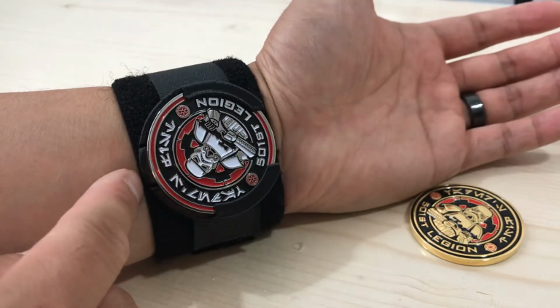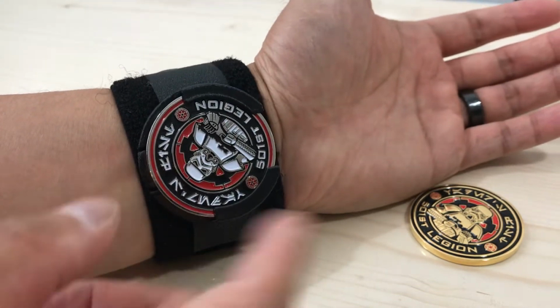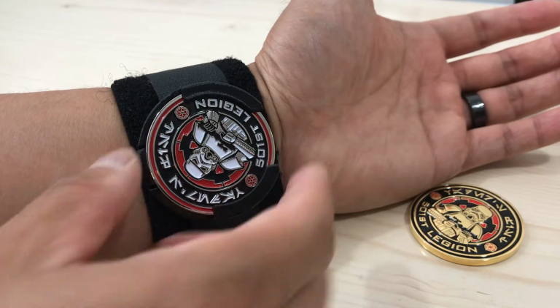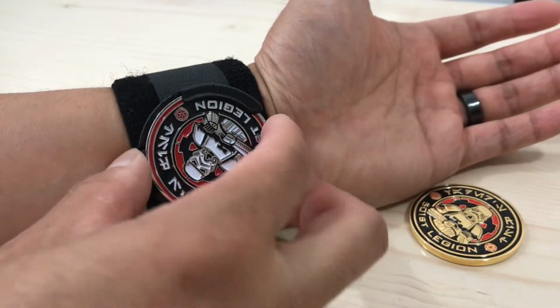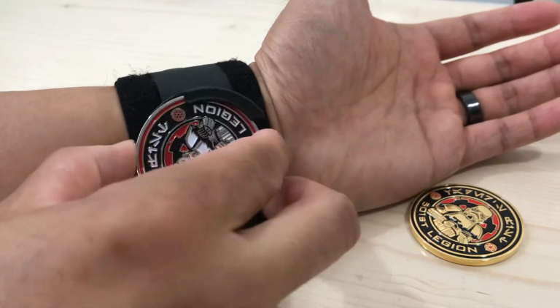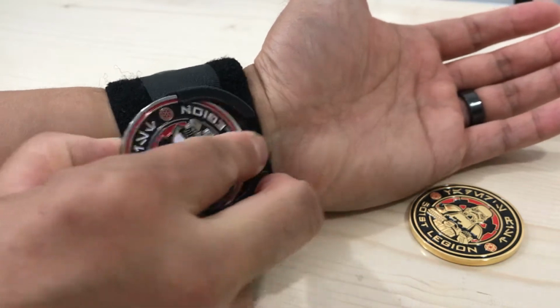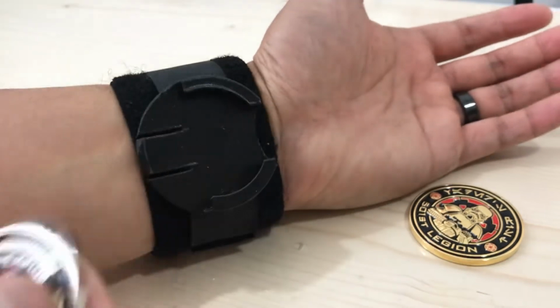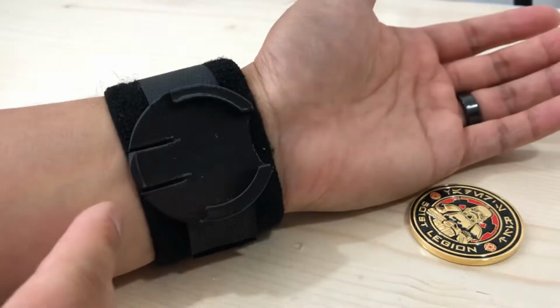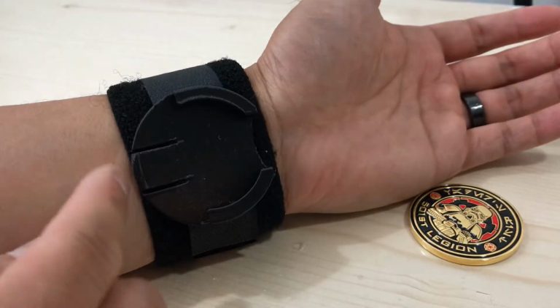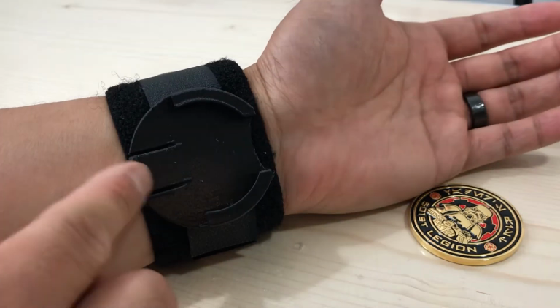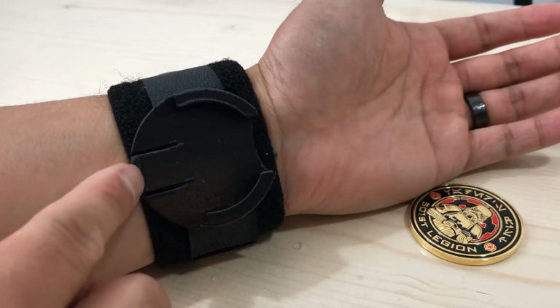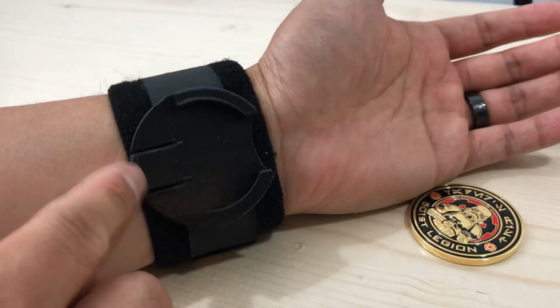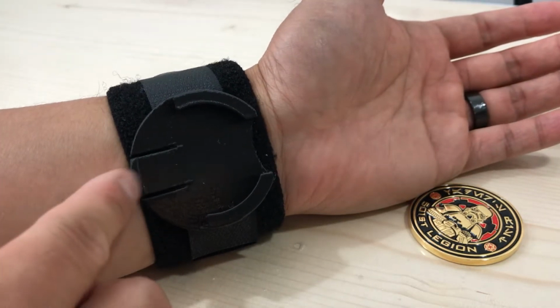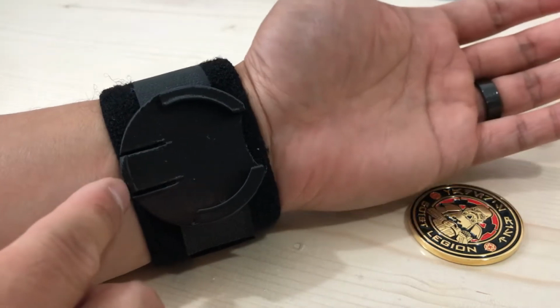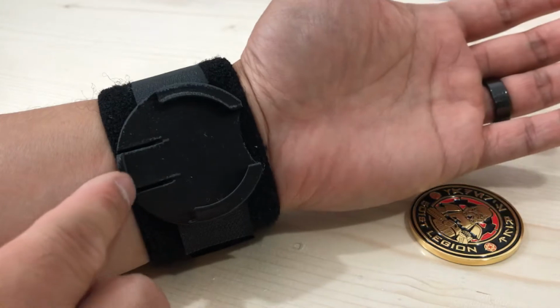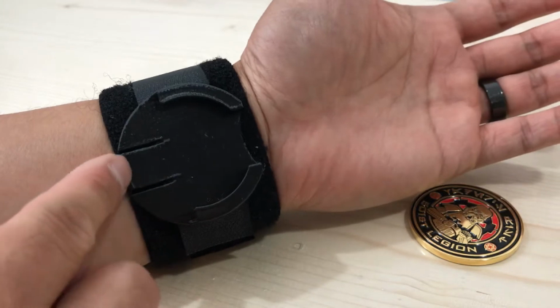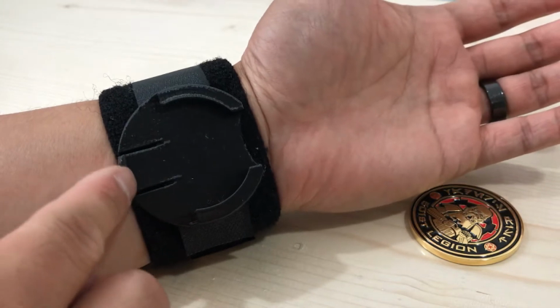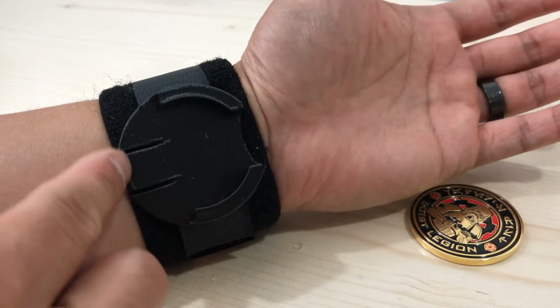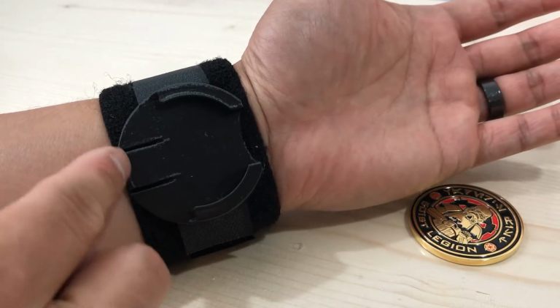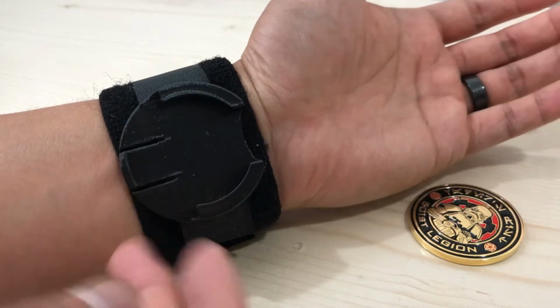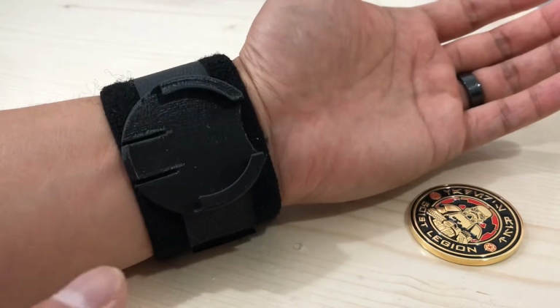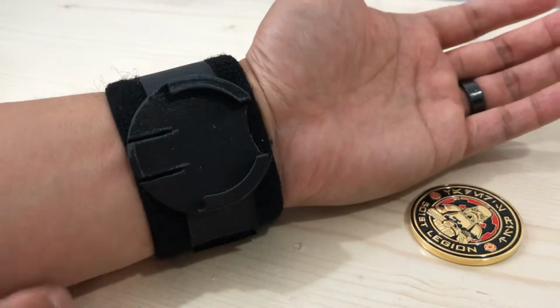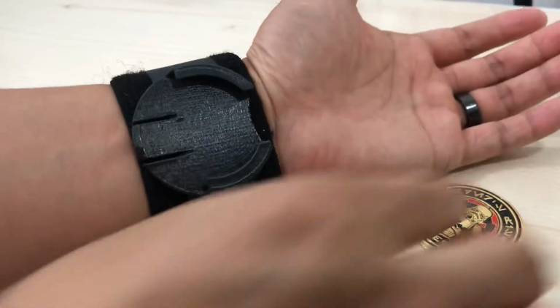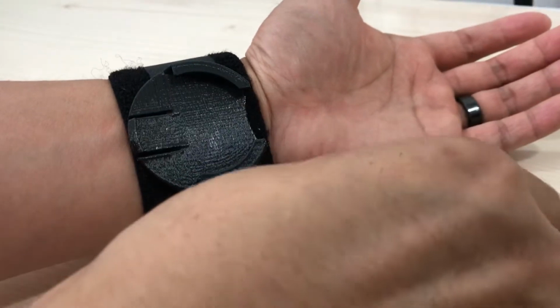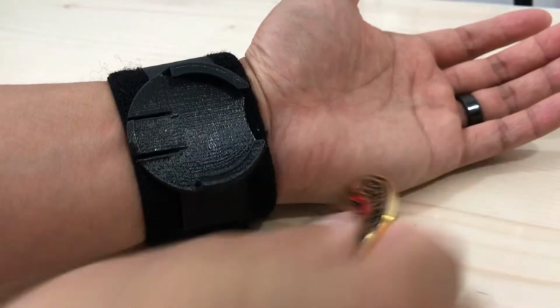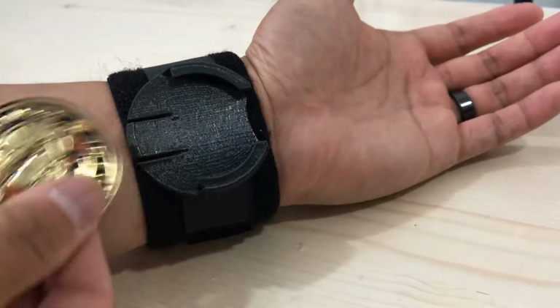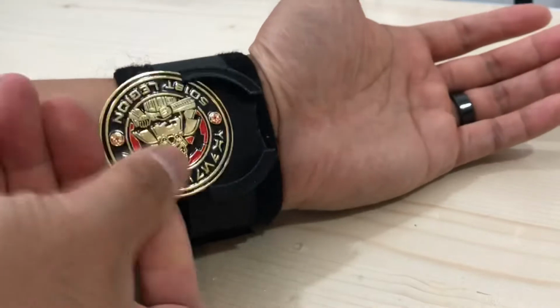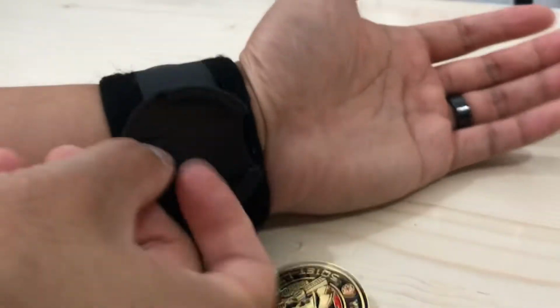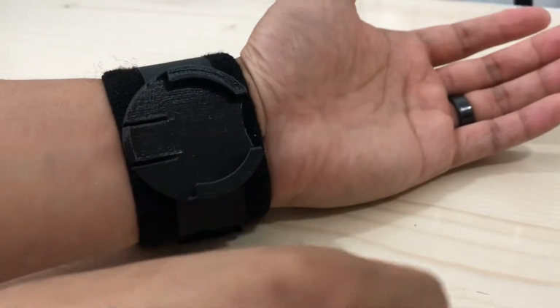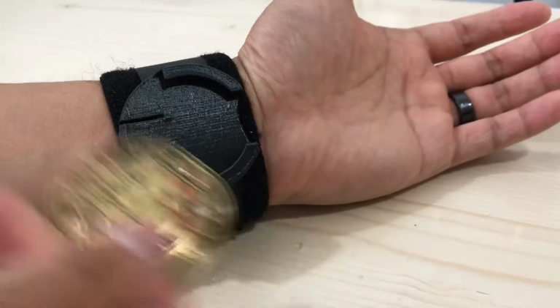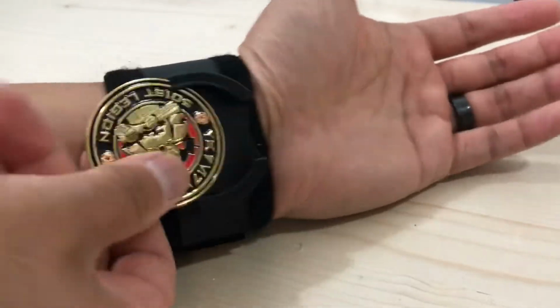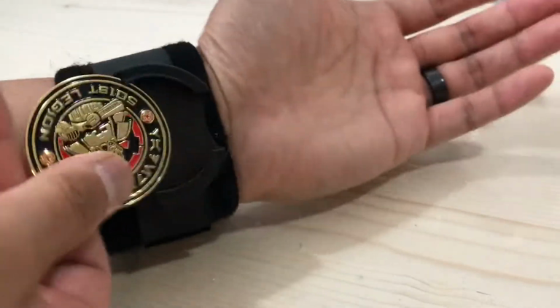I just made a couple of really minor changes, mainly super small fit and finish kind of things. I made that lip just a little bit bigger so that even the loosest coins will fit no problem.